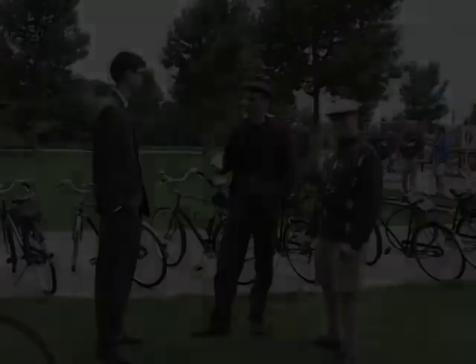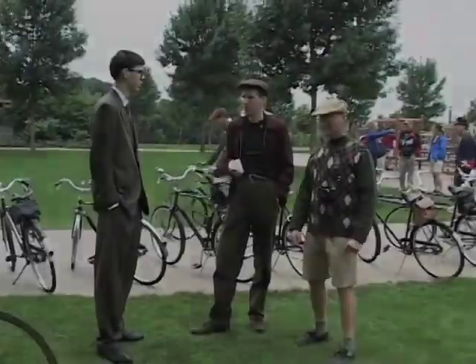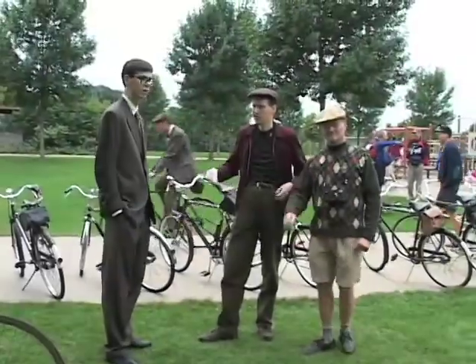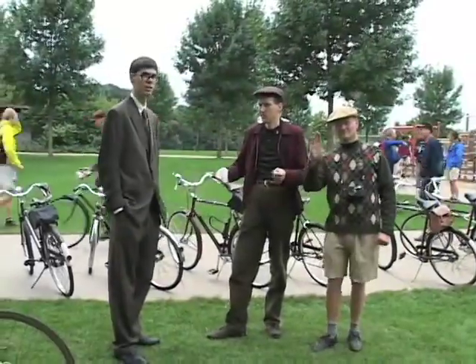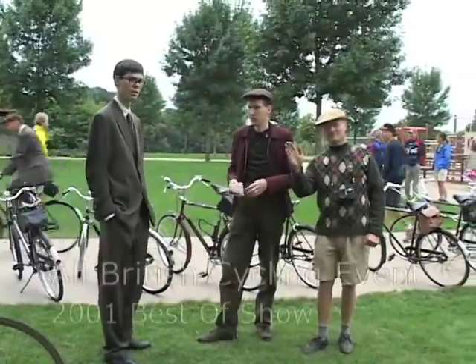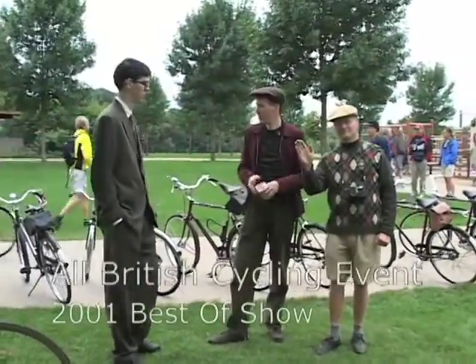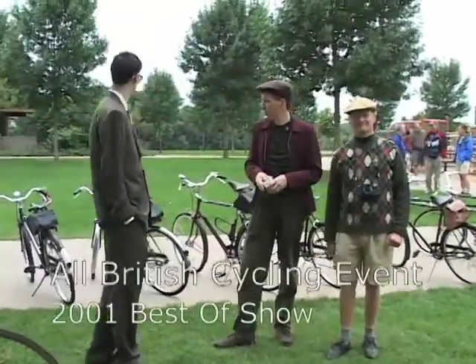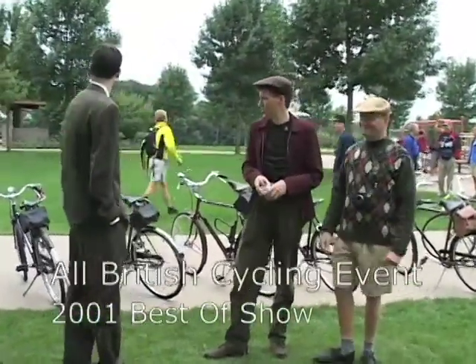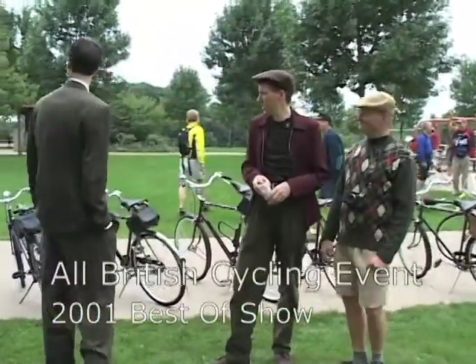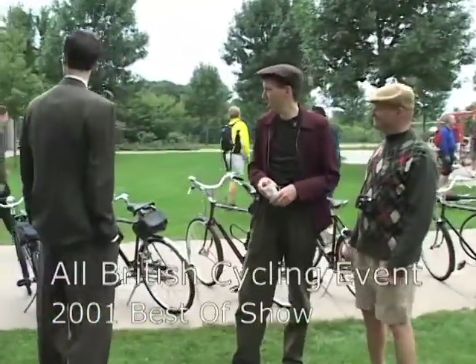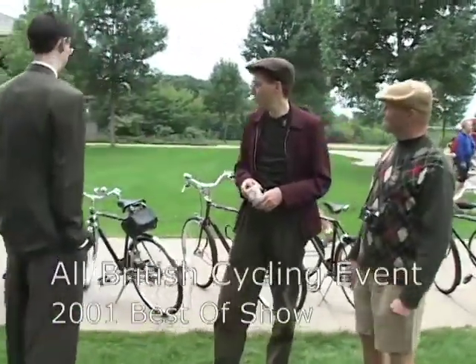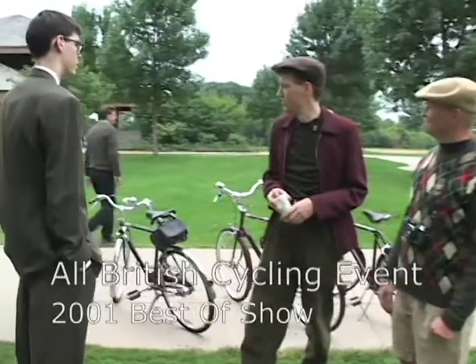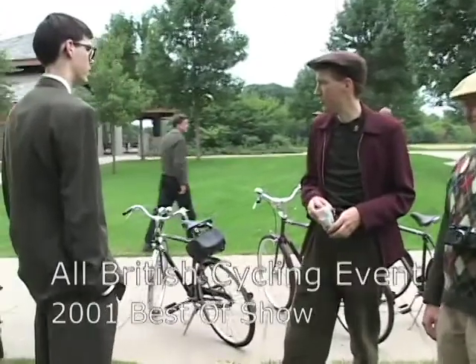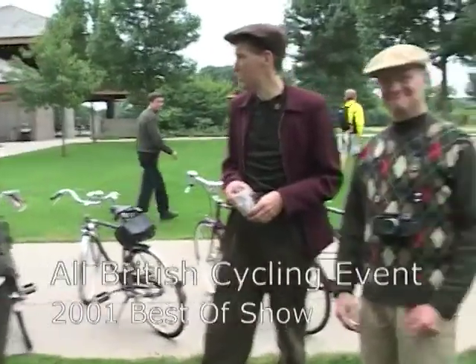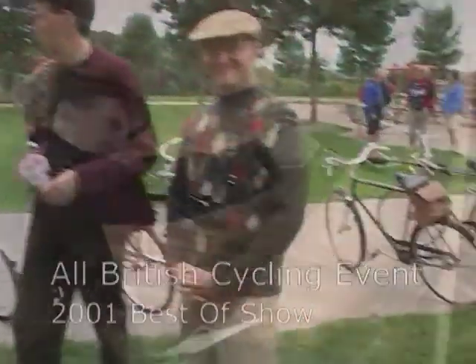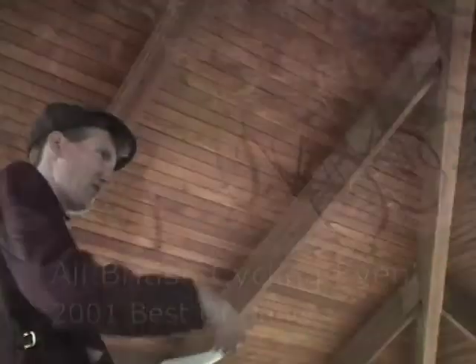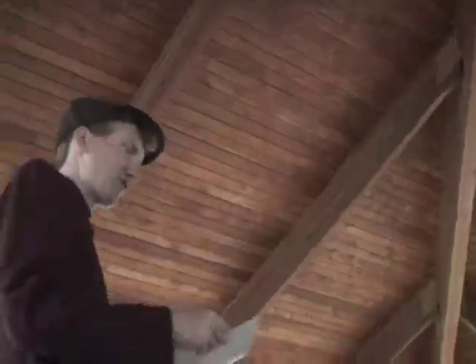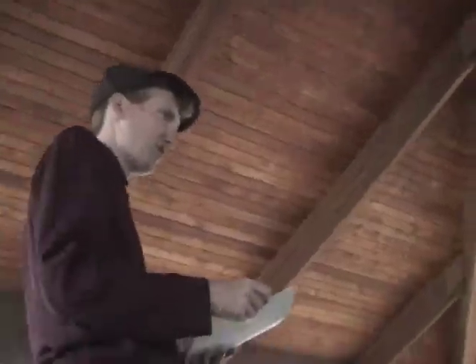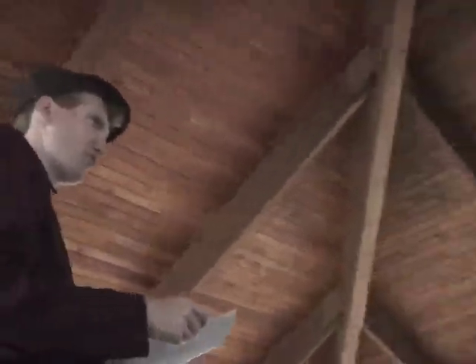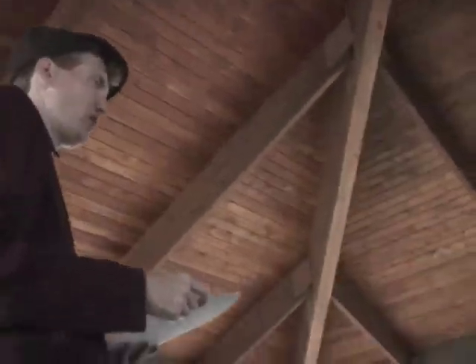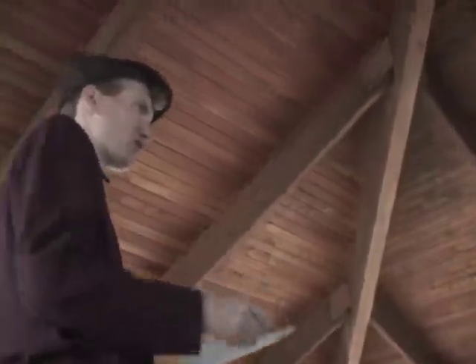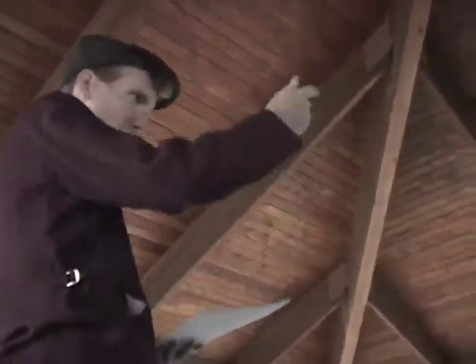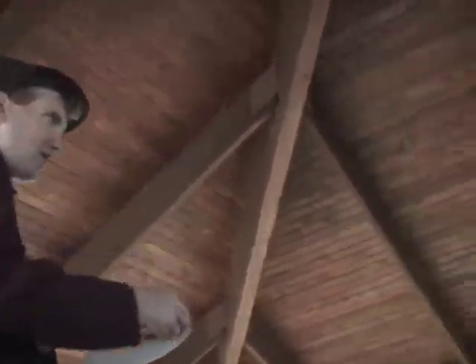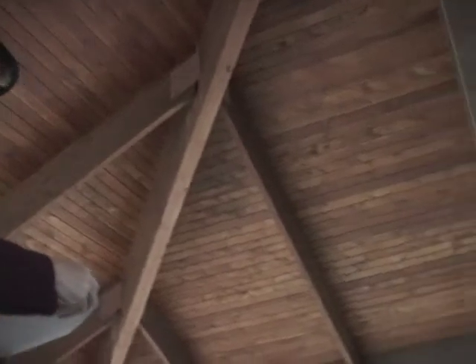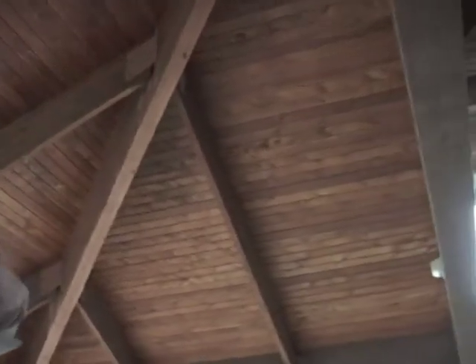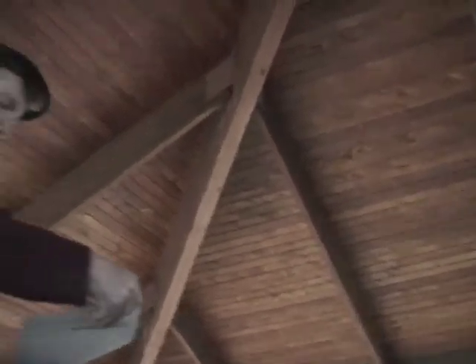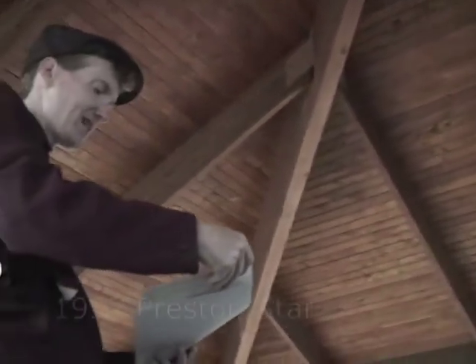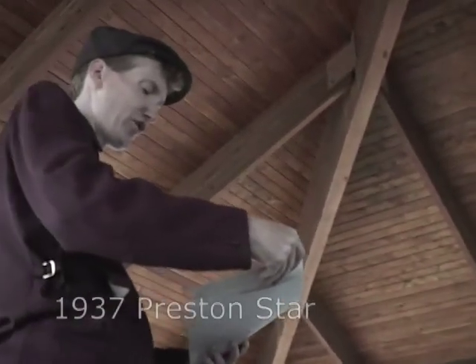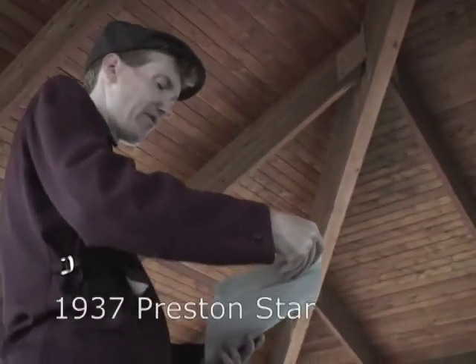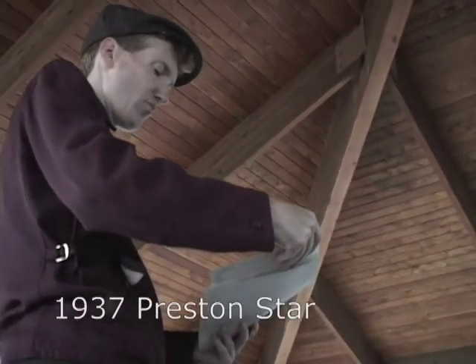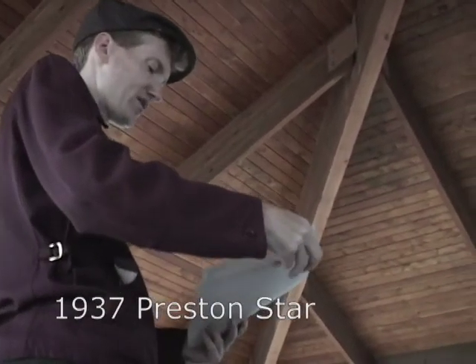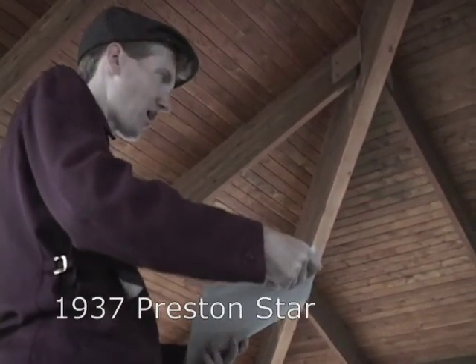The next best of show goes to Dave Briarly, who a few years running now has showed up with another extremely interesting and beautiful interwar English racing bicycle — his 1937 Preston Starr.